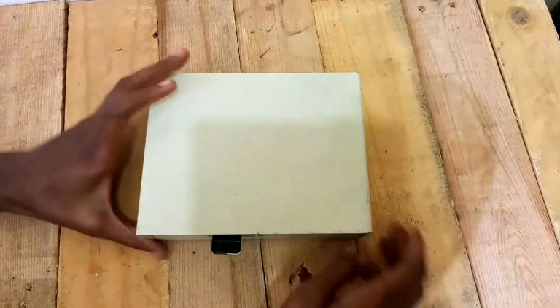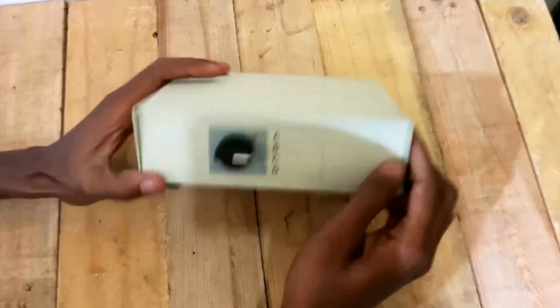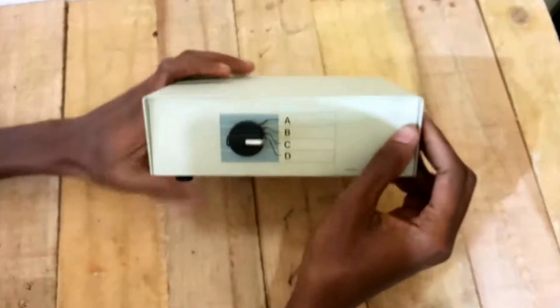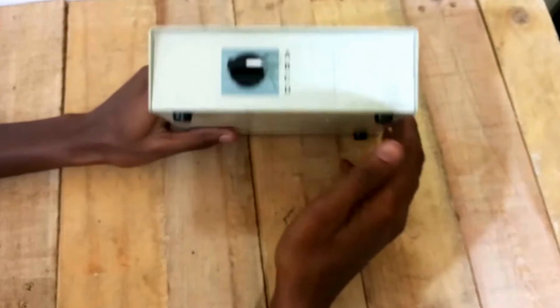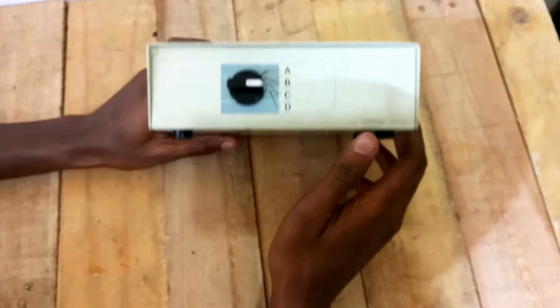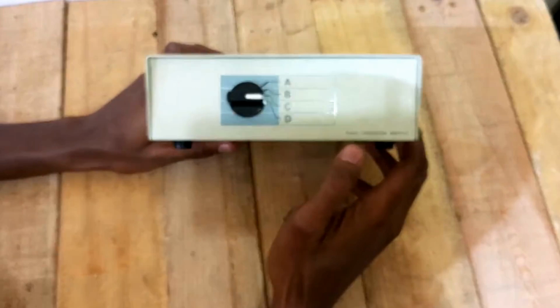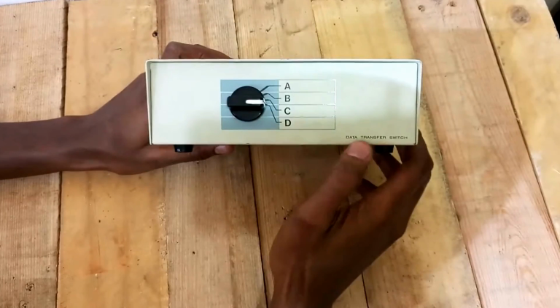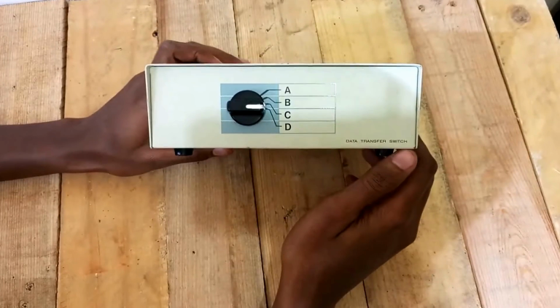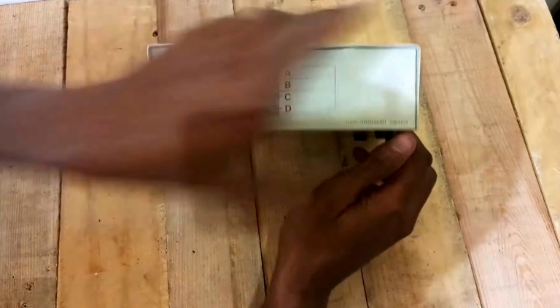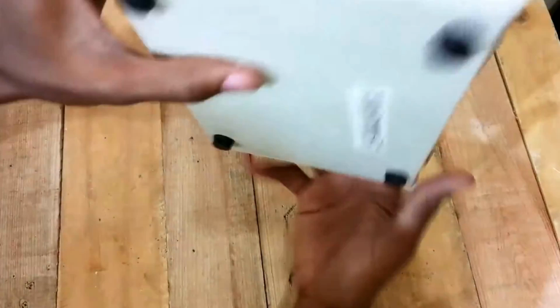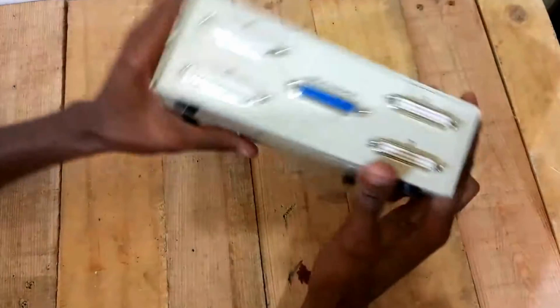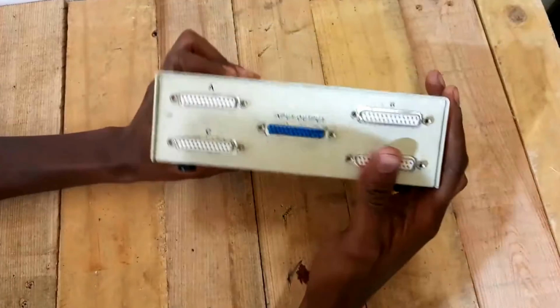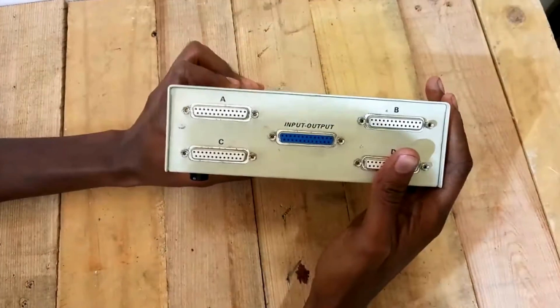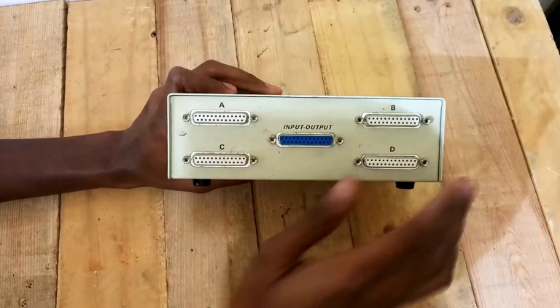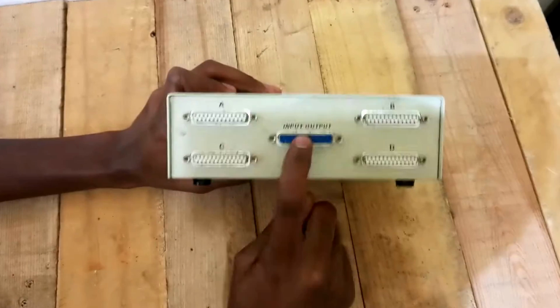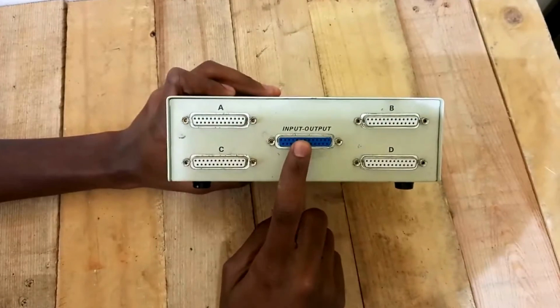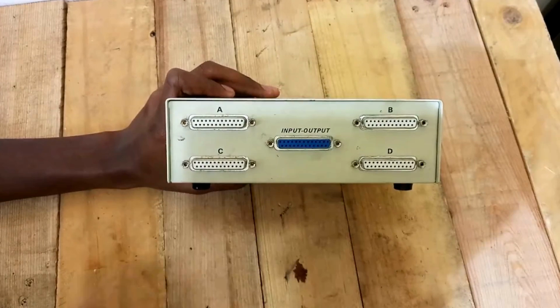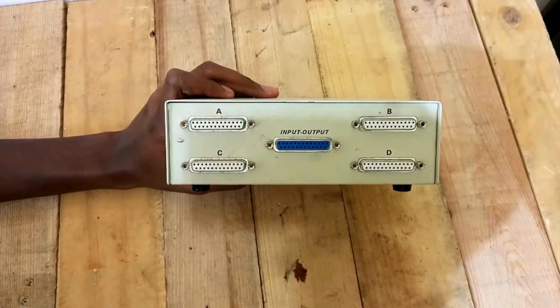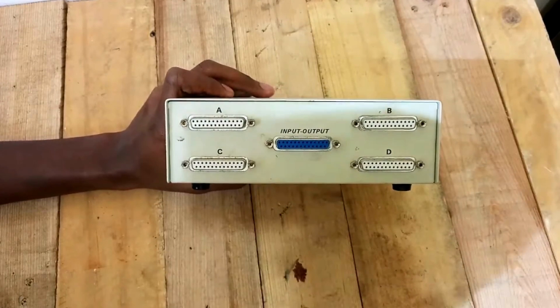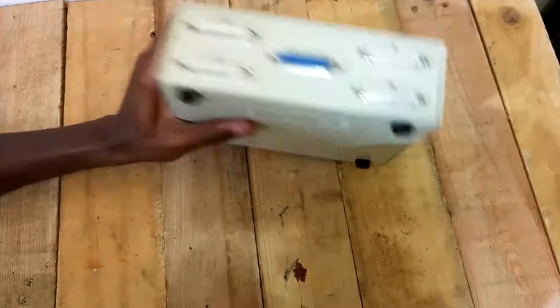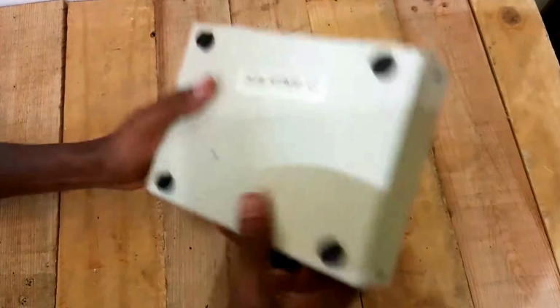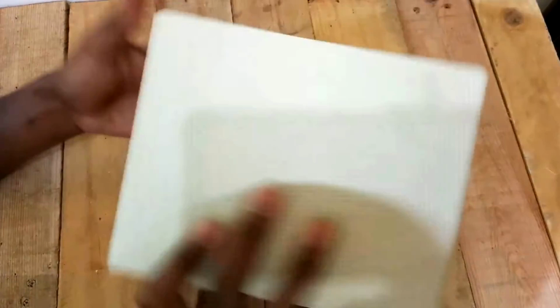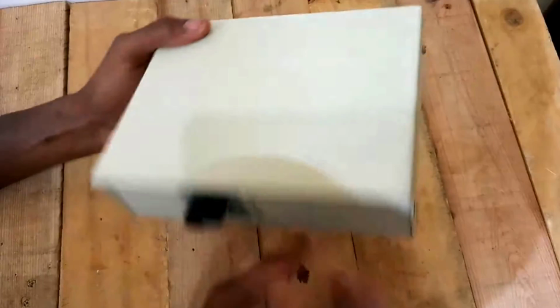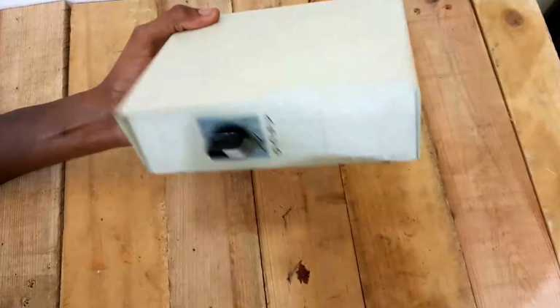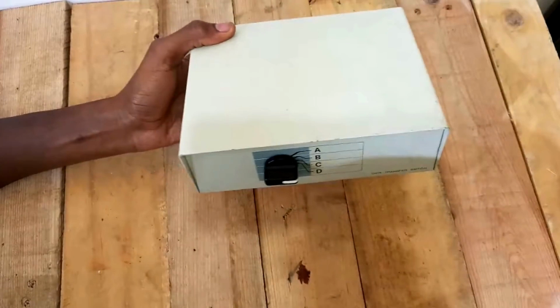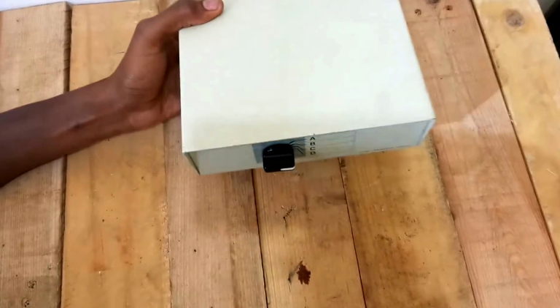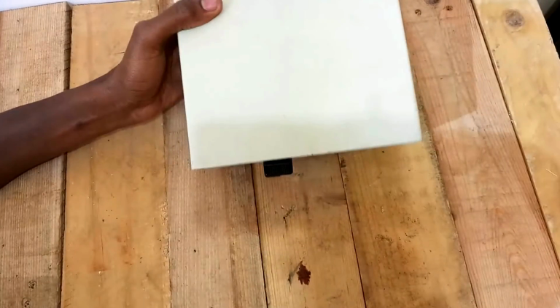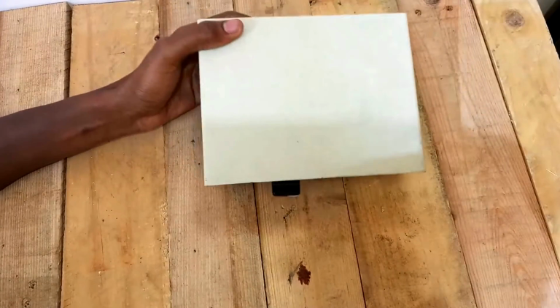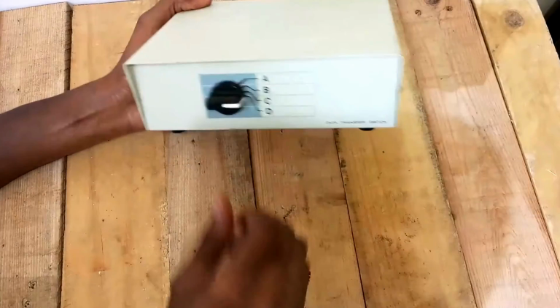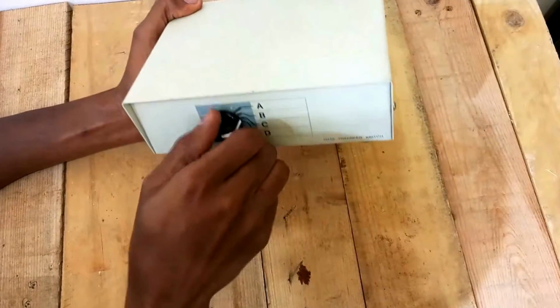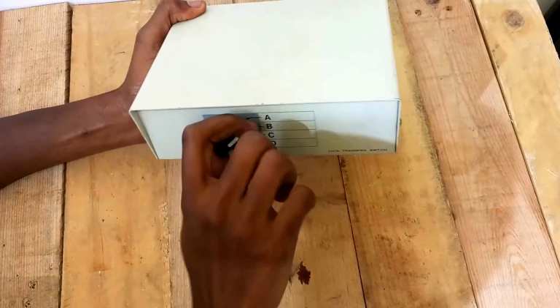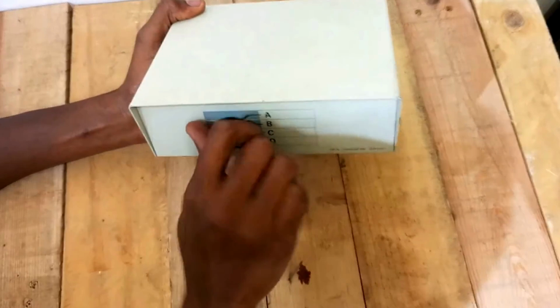What we have here is a simple data transfer switch that uses the parallel port. It's quite an old machine, but what I'm going to do with it today is transform it into an amplifier switch.